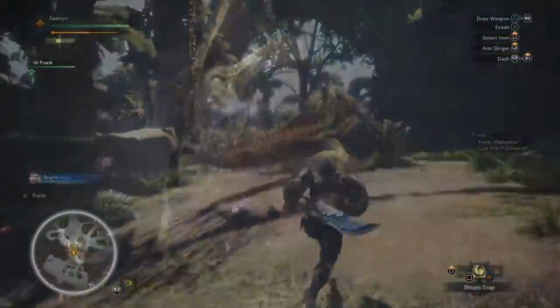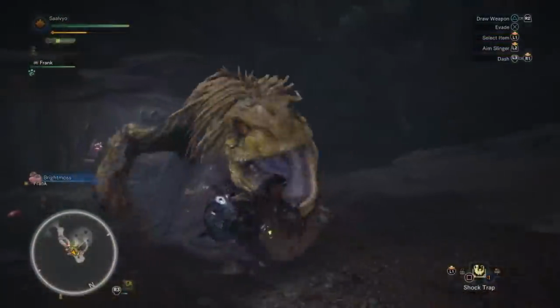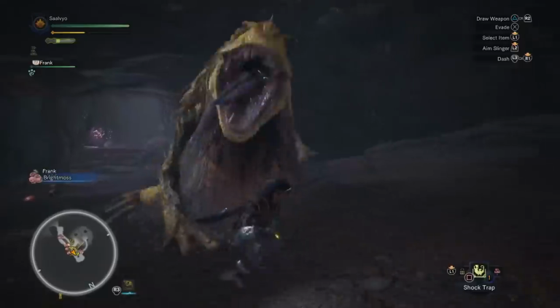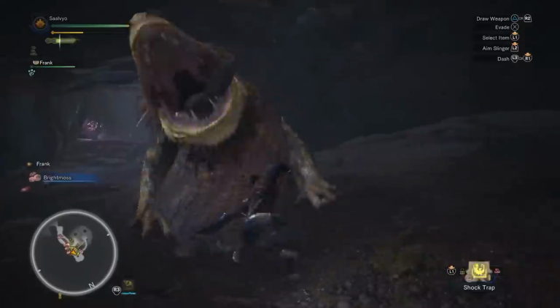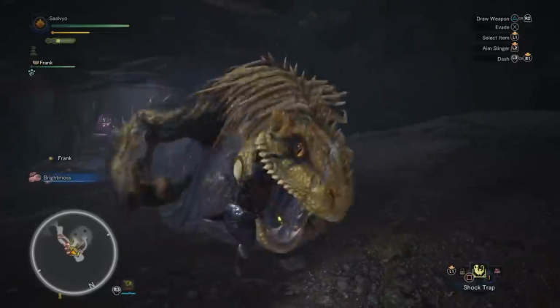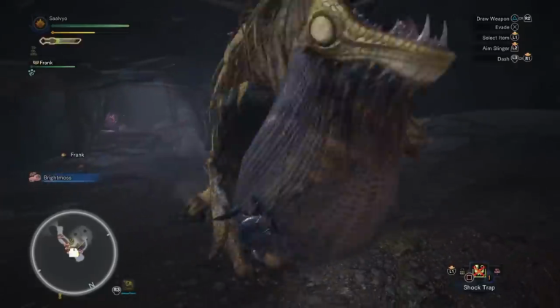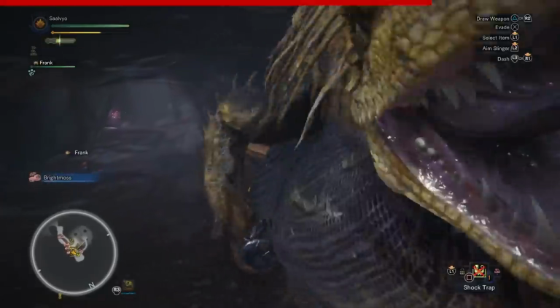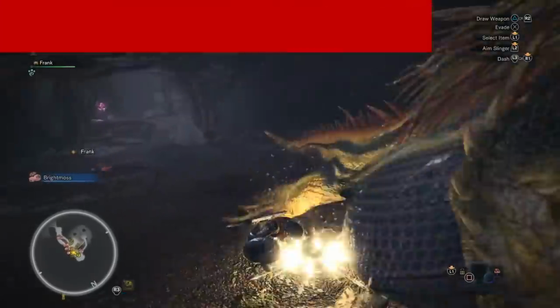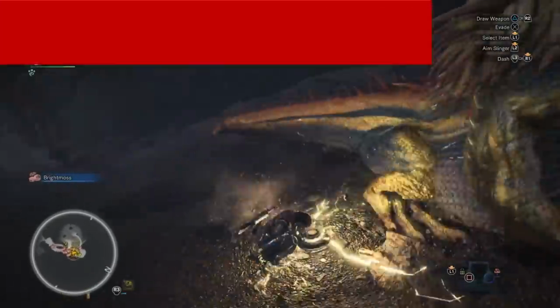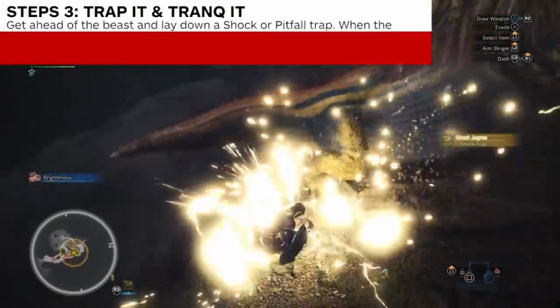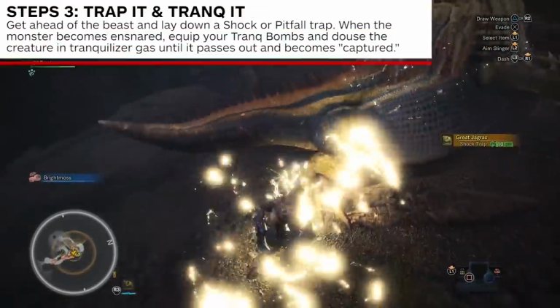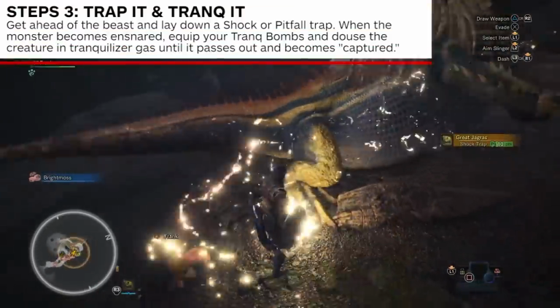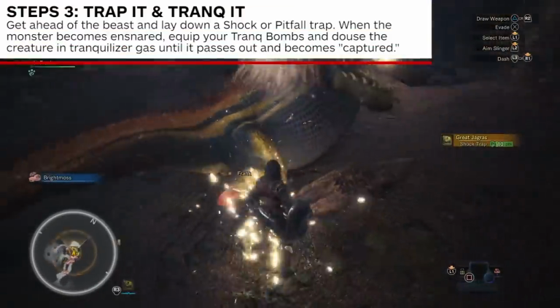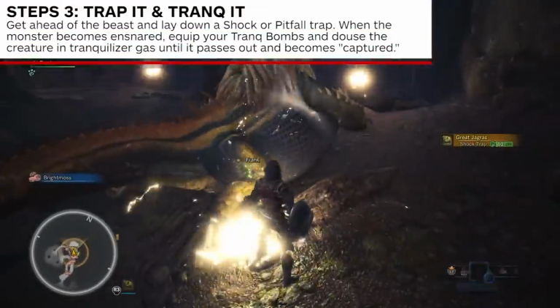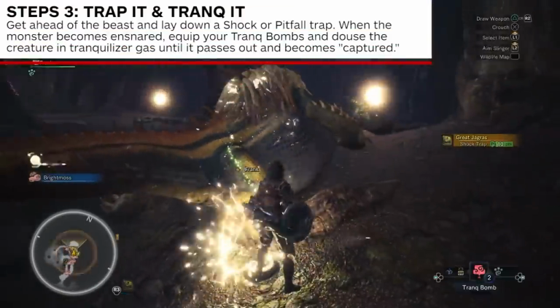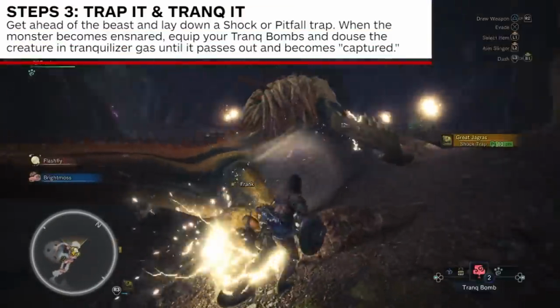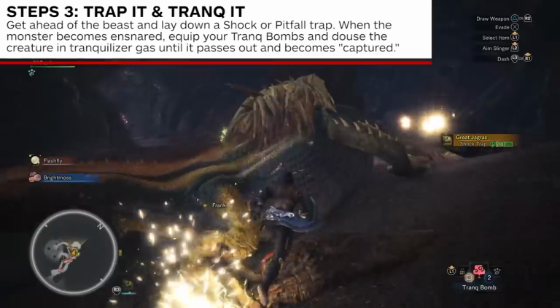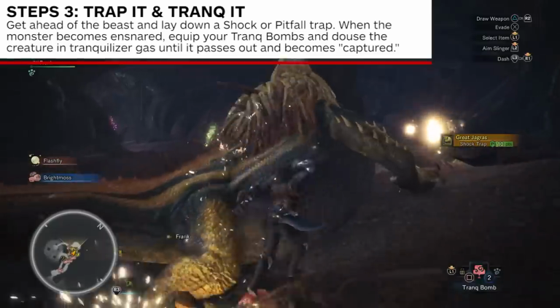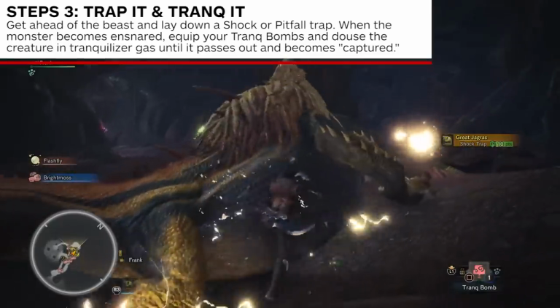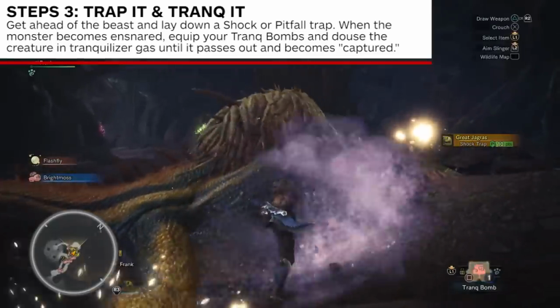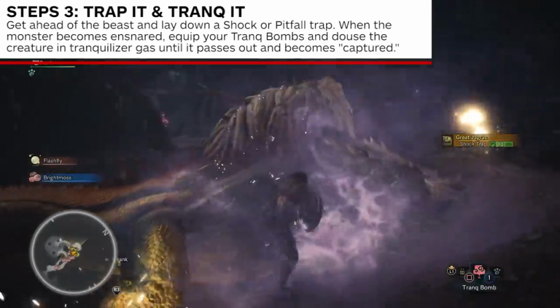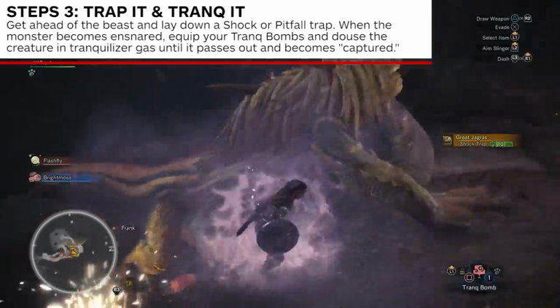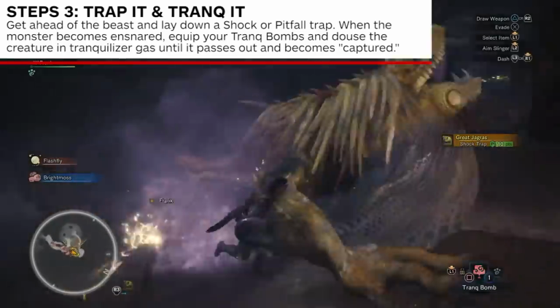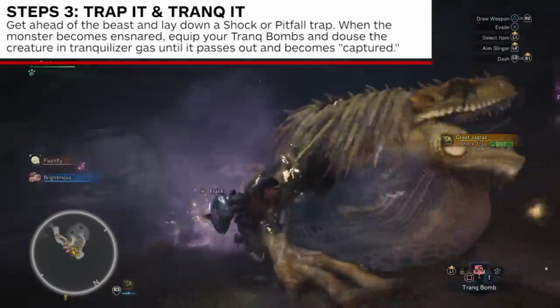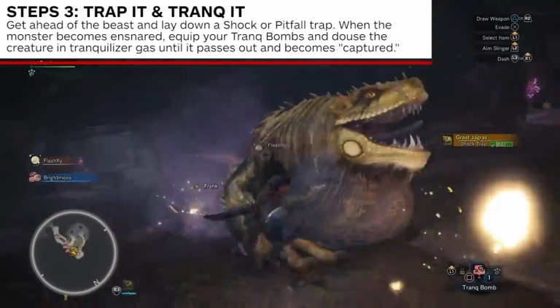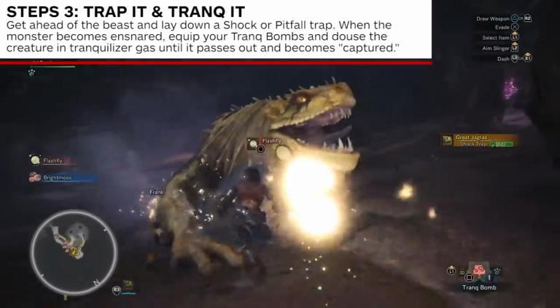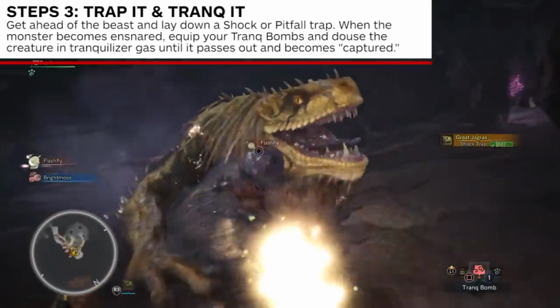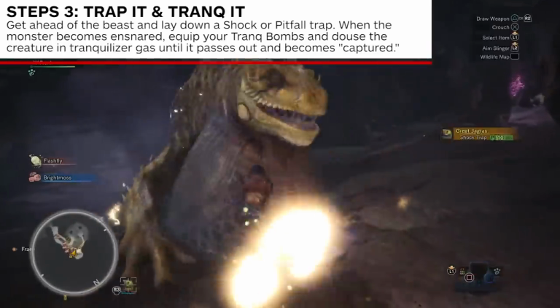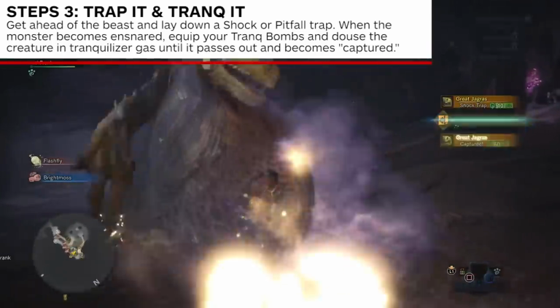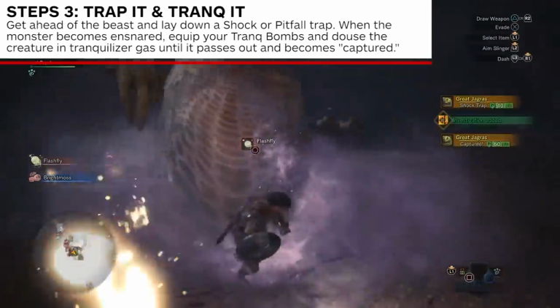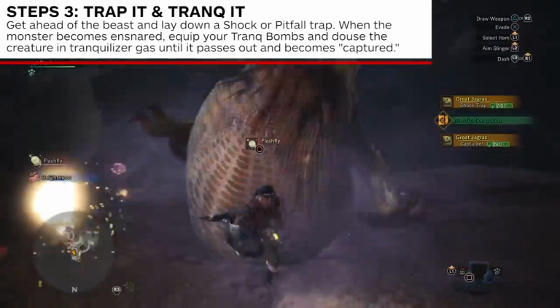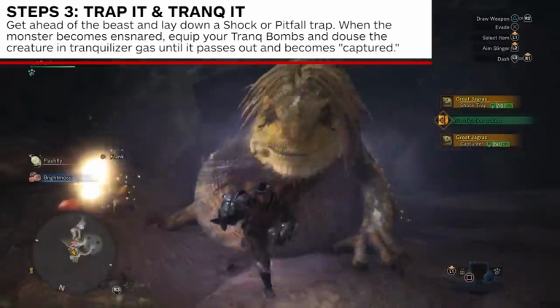Step 3. Place a trap in its path, or beneath it once it's retreated to its den and goes to sleep. Once it's caught in the trap, immediately throw Trank Bombs in its face. It's as easy as that.